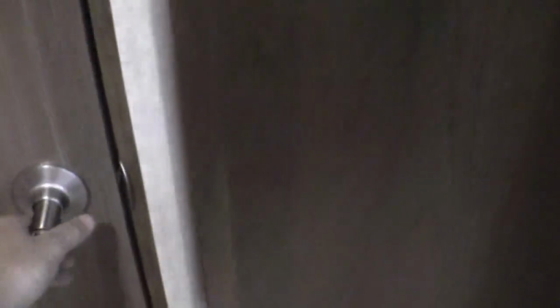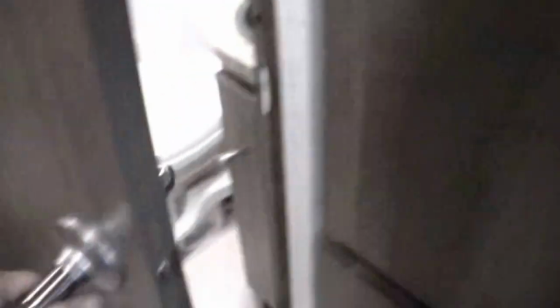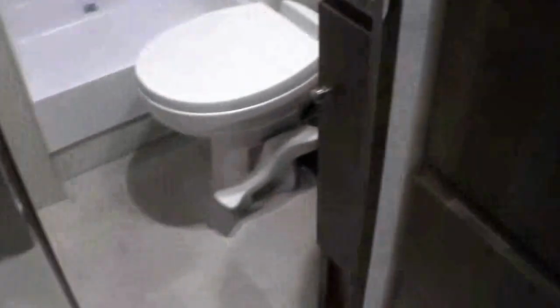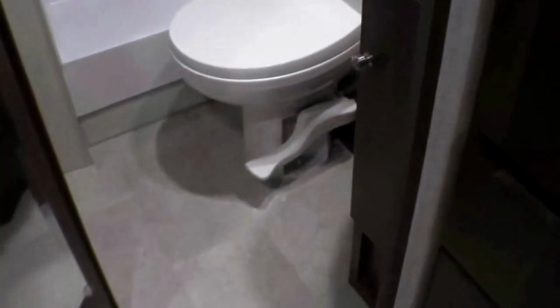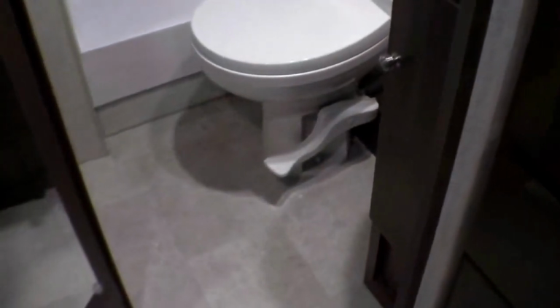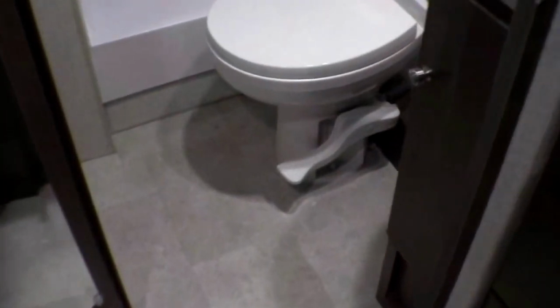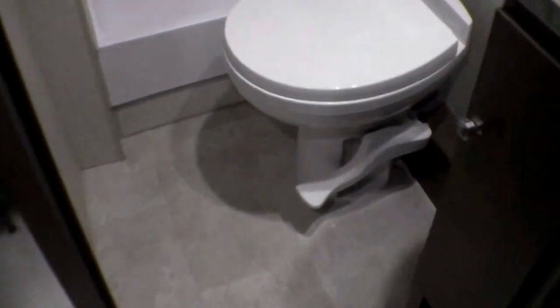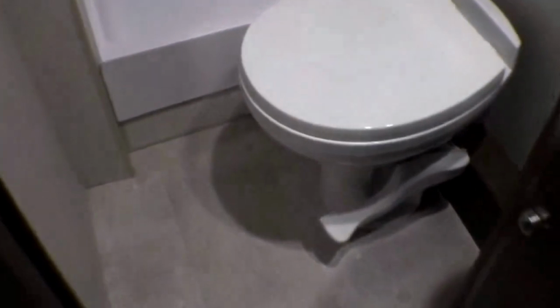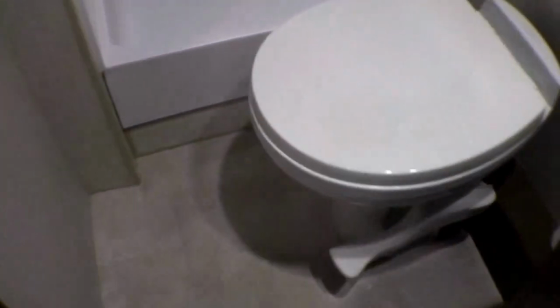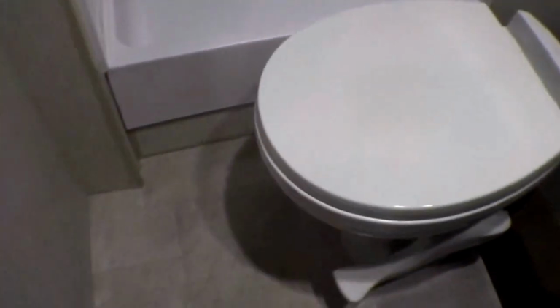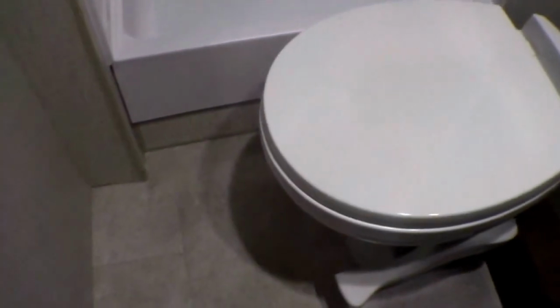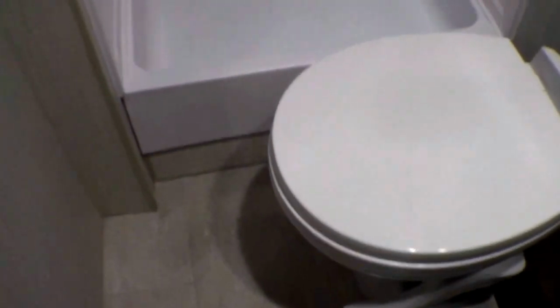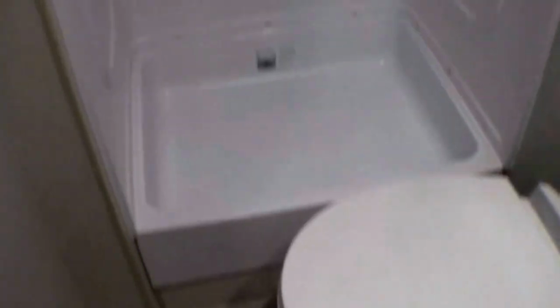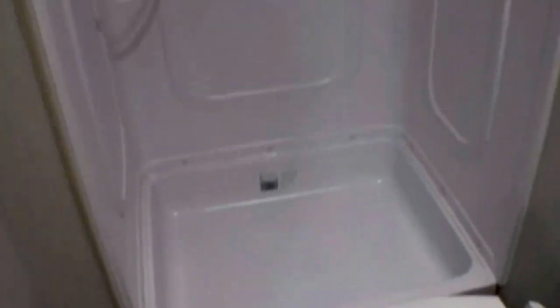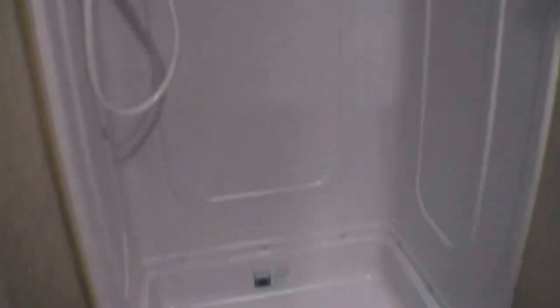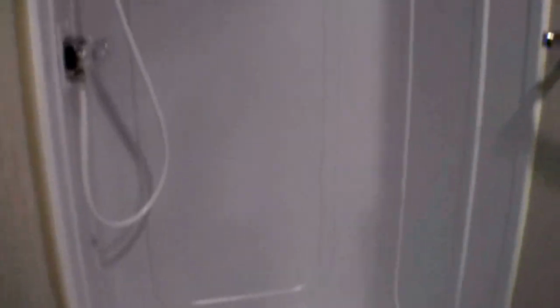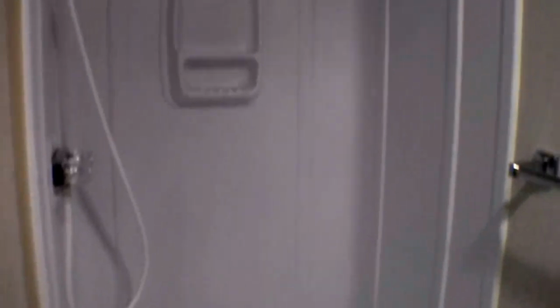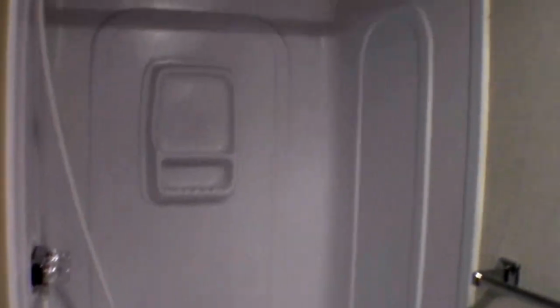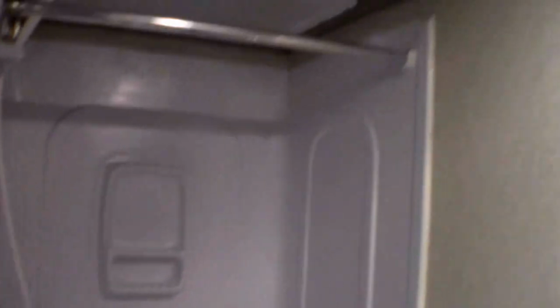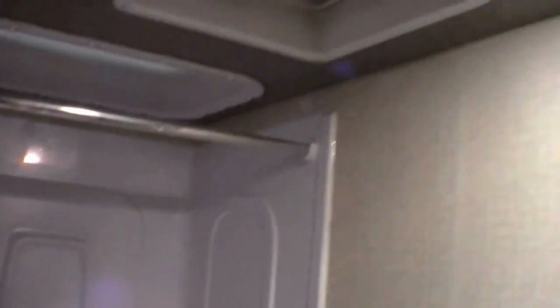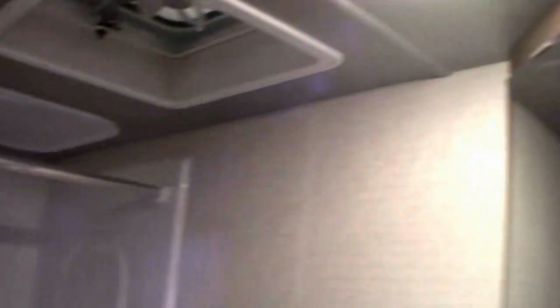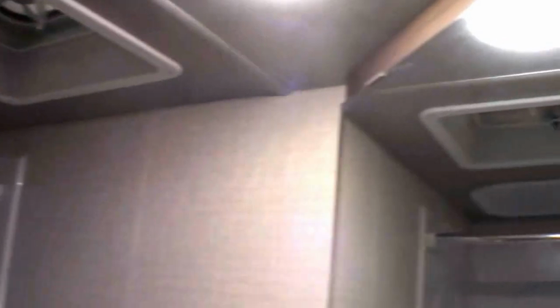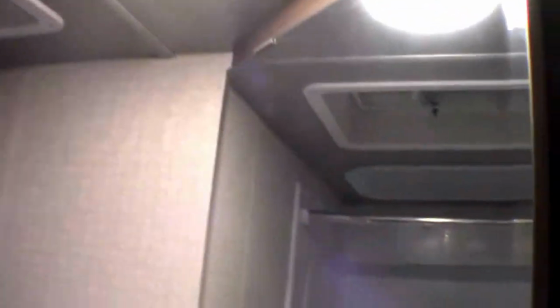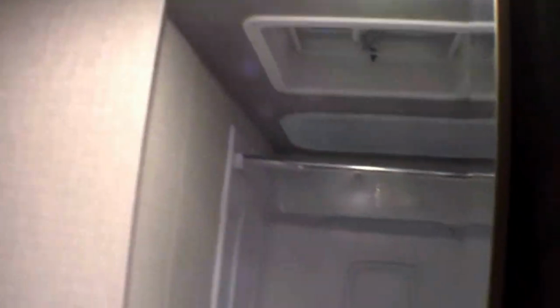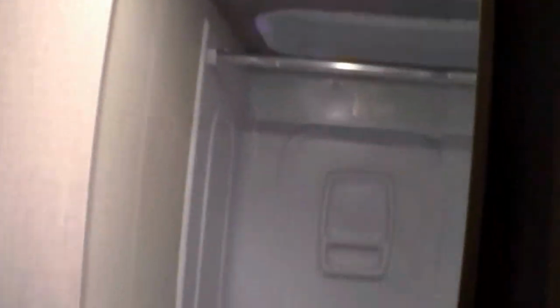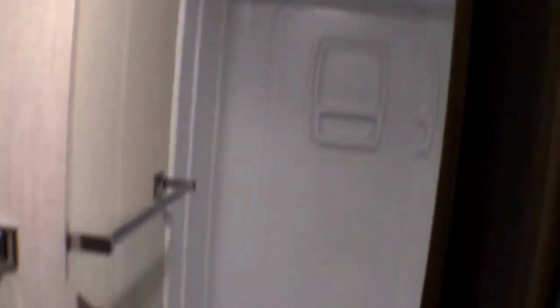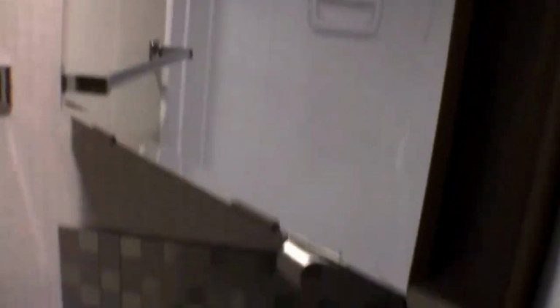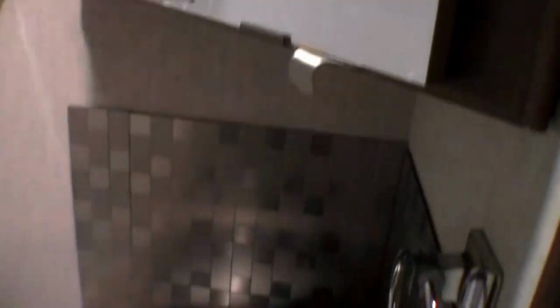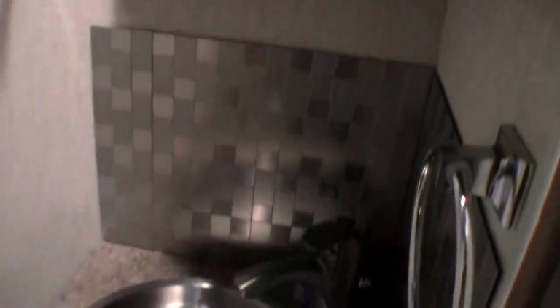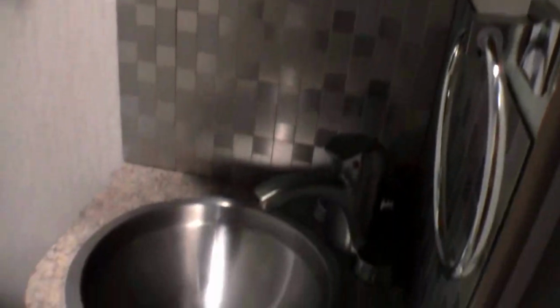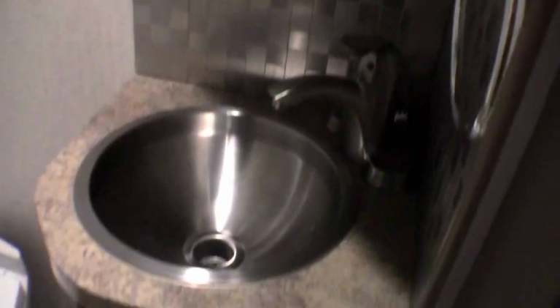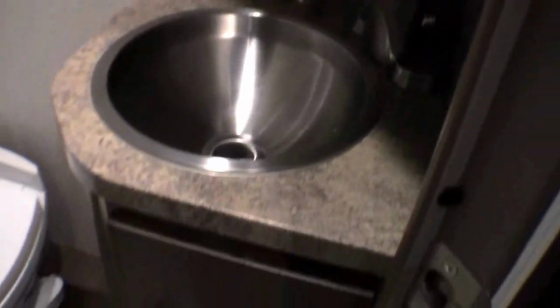Then you've got your corner bathroom — nice and roomy, plenty of room in front of that toilet. Nice big shower. Then you've got your medicine cabinet and your sink right here as well.